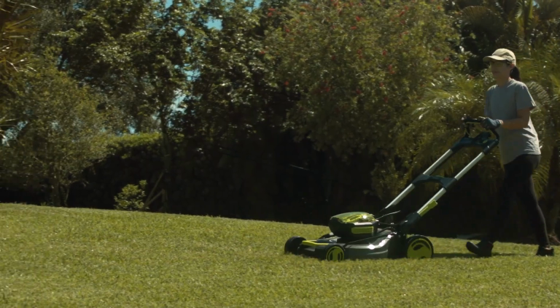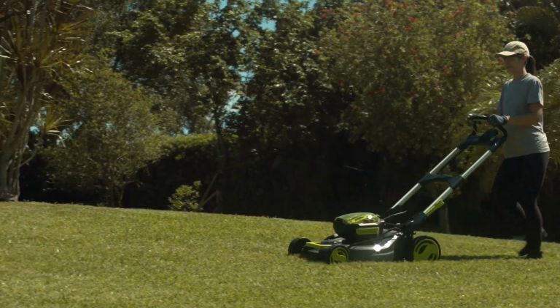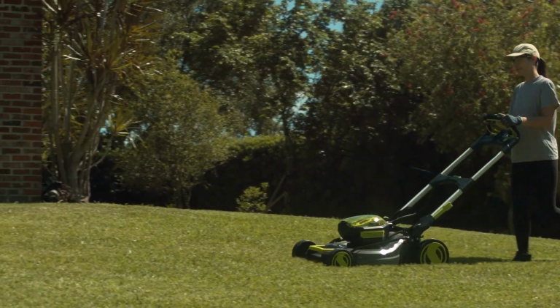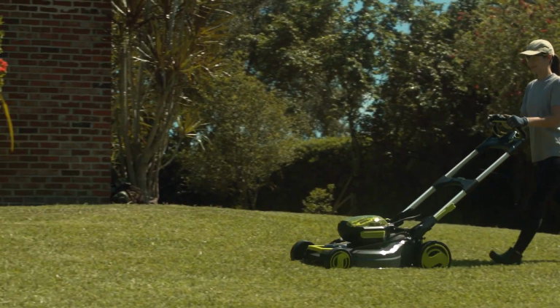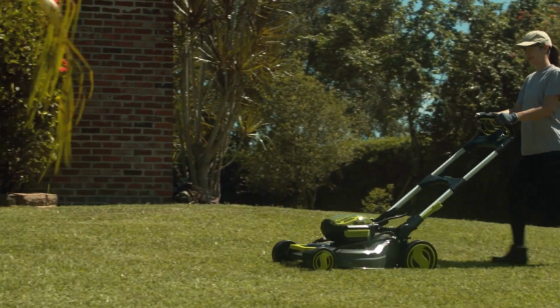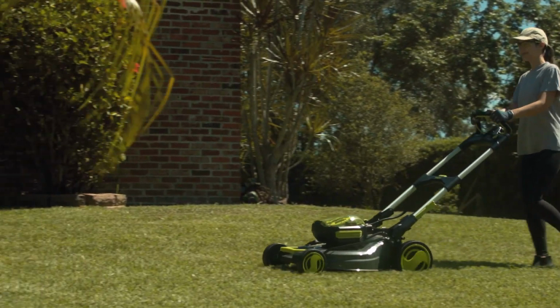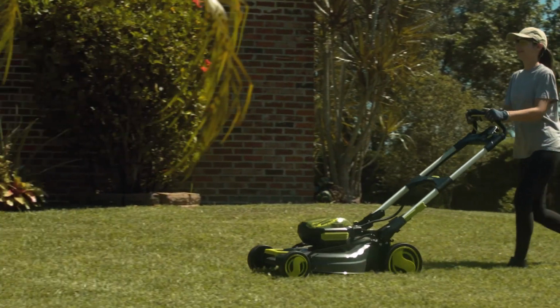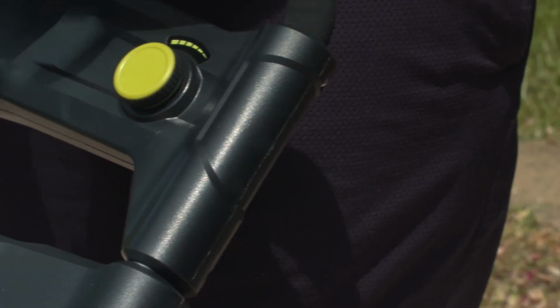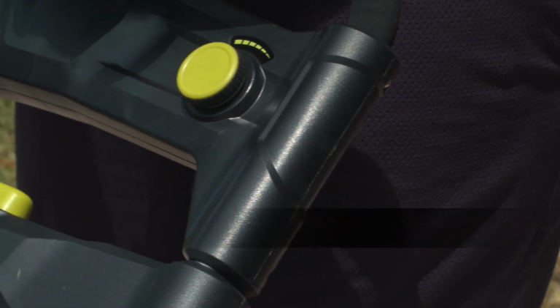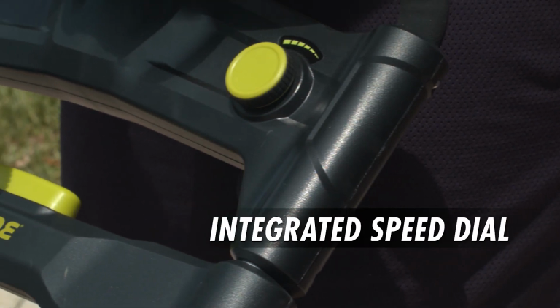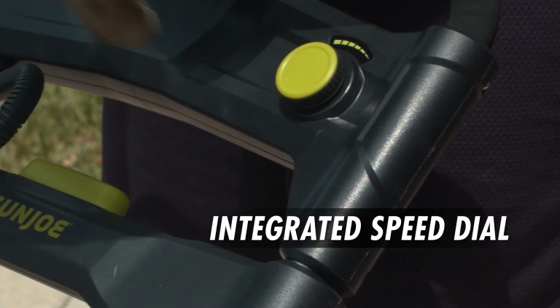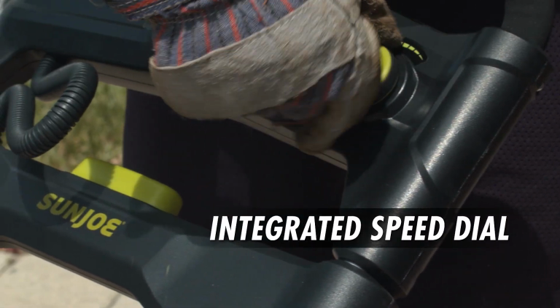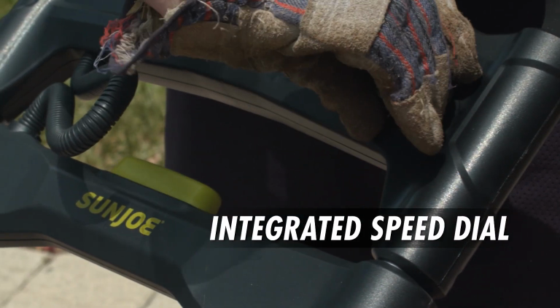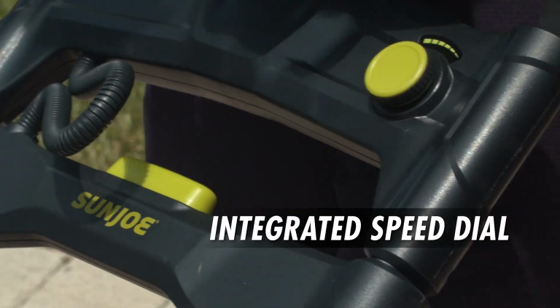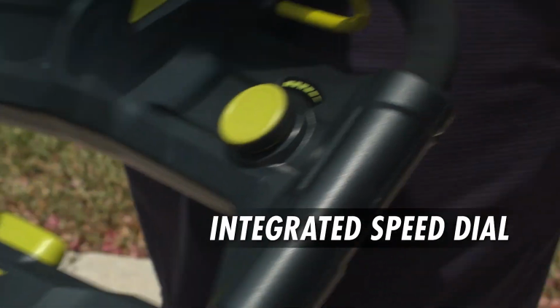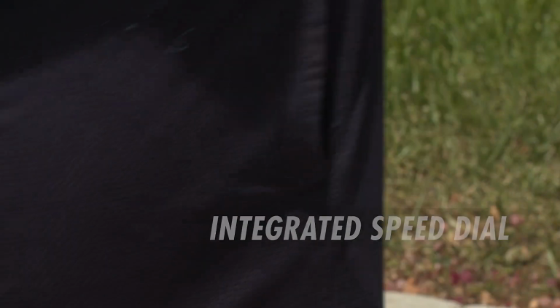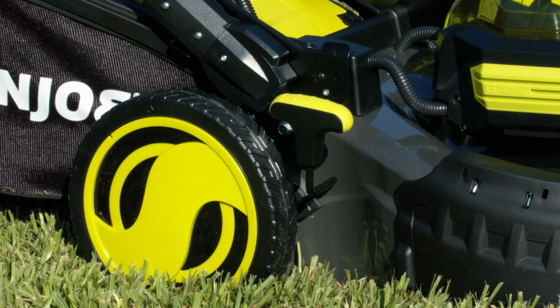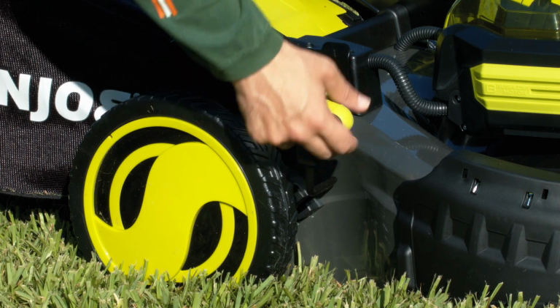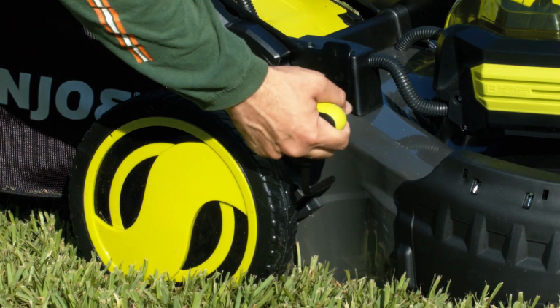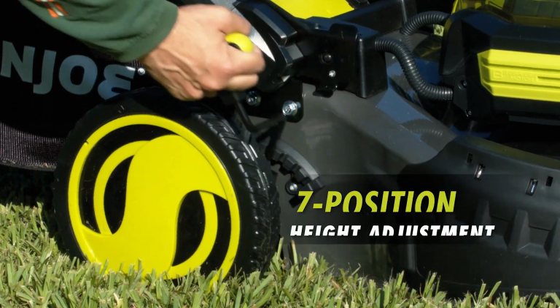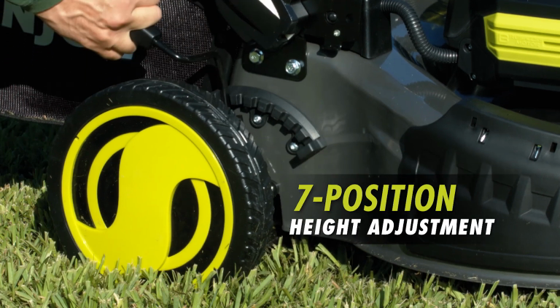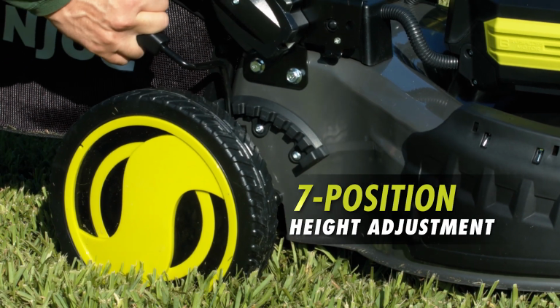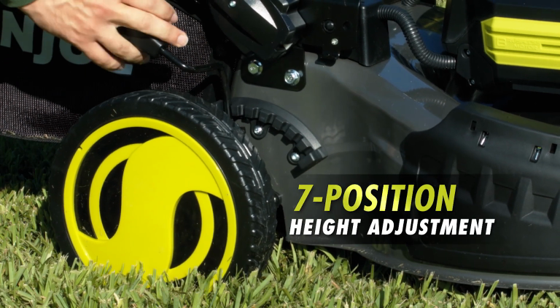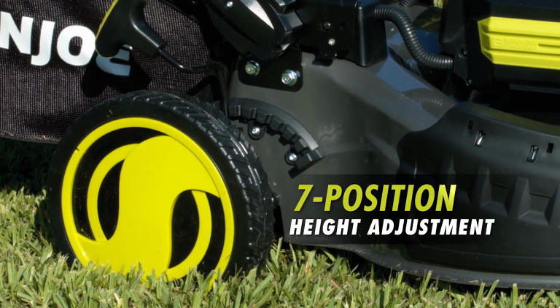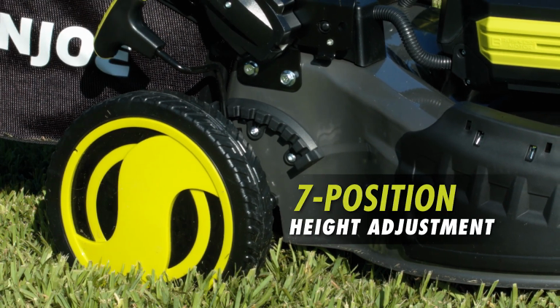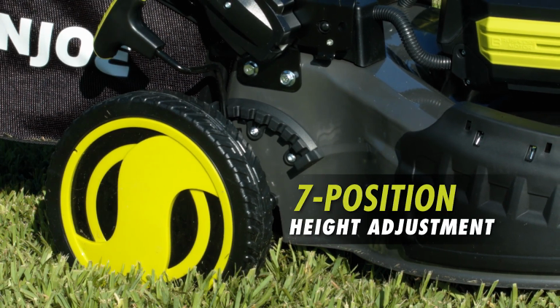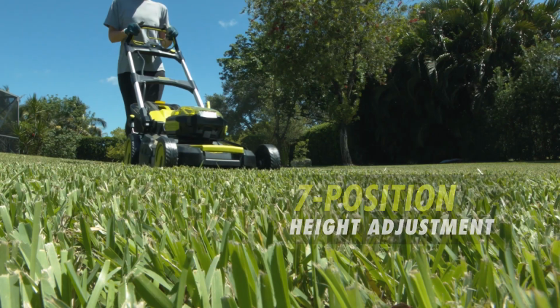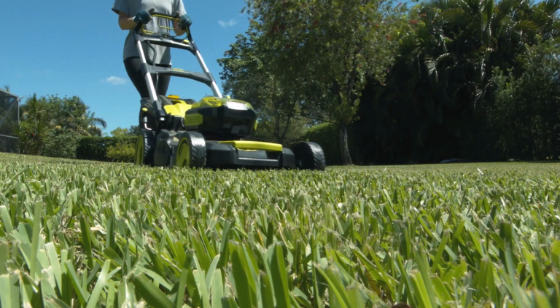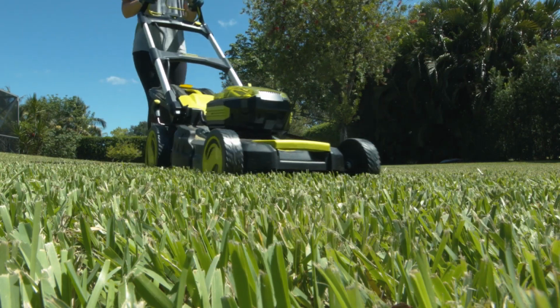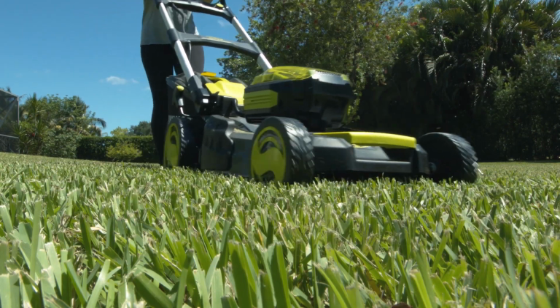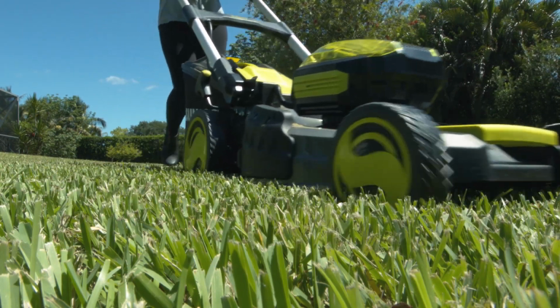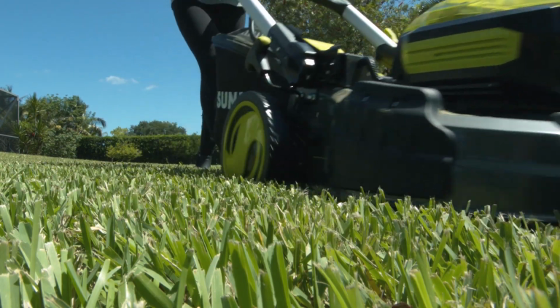ION's adjustable speed settings let you set the perfect pace — choose how fast or slow you want to go with the integrated speed dial. Customize your cutting height with ION's 7-position manual height adjustment lever for the perfect, precise cut tailored to your yard.